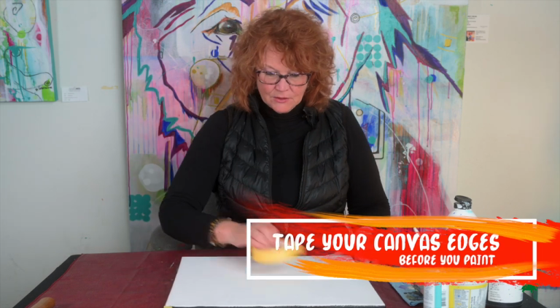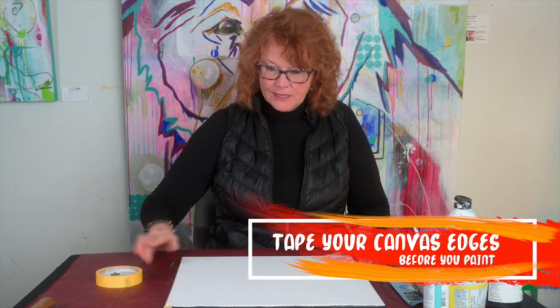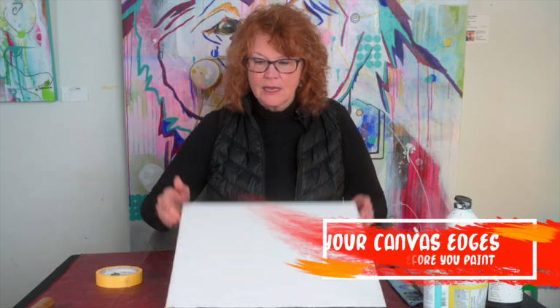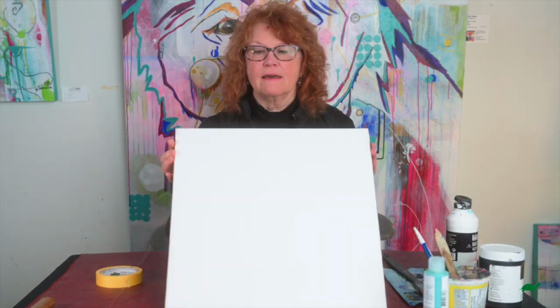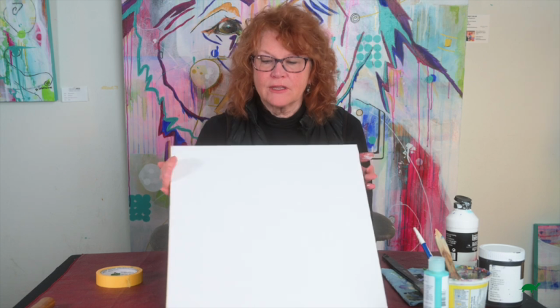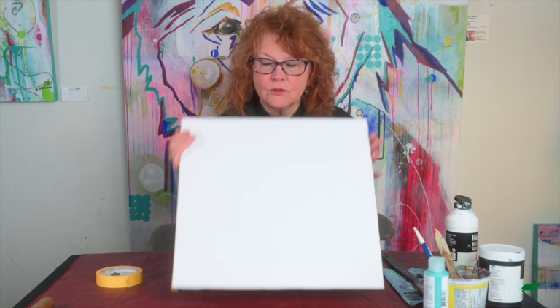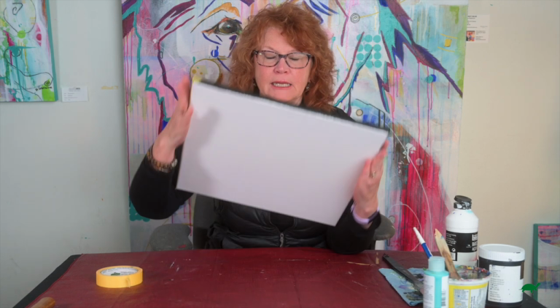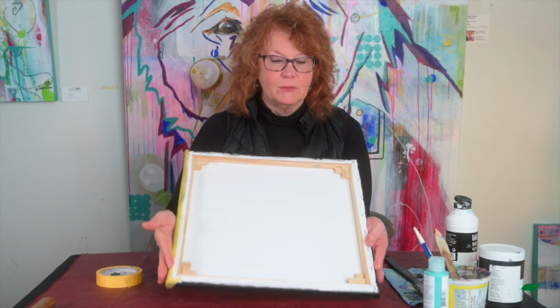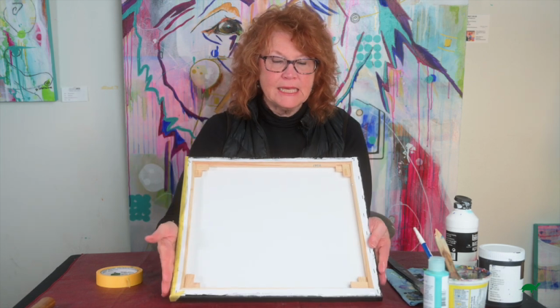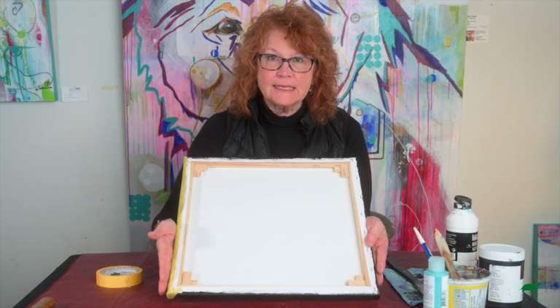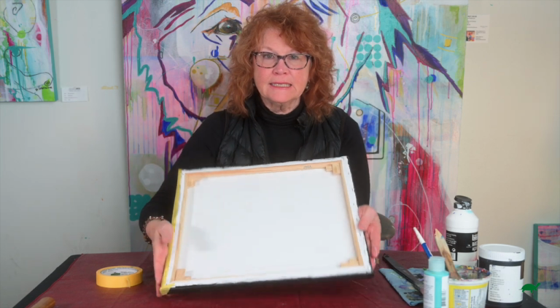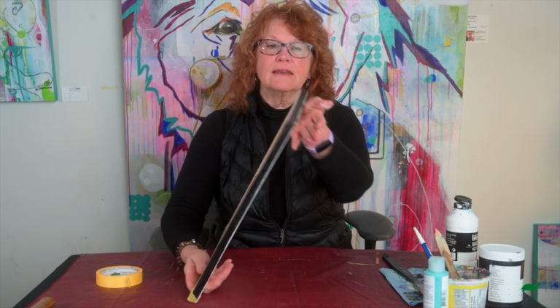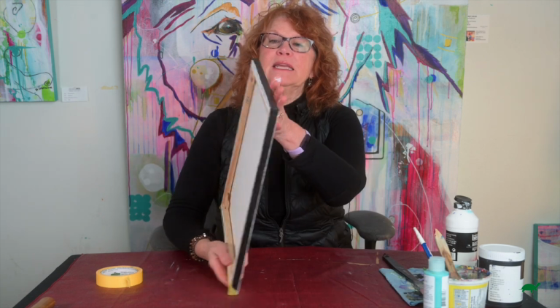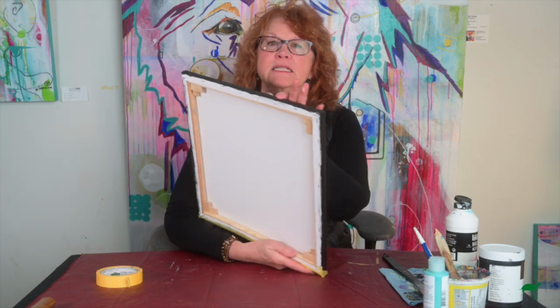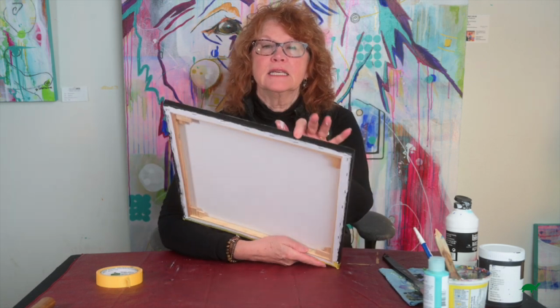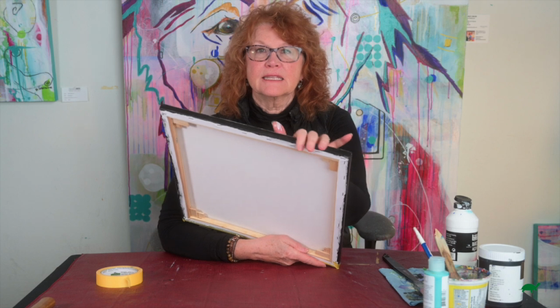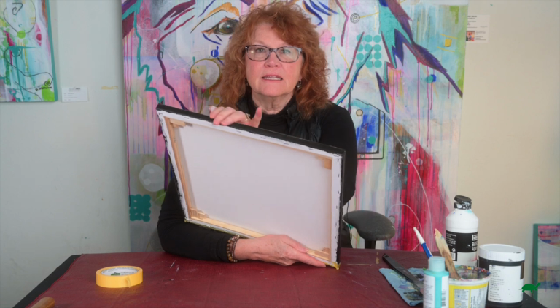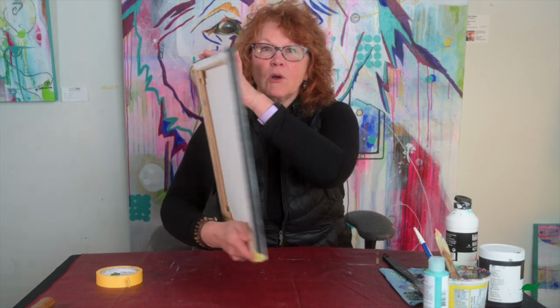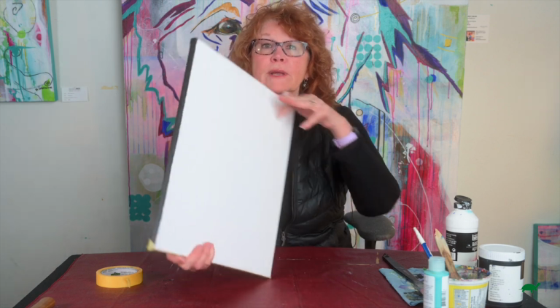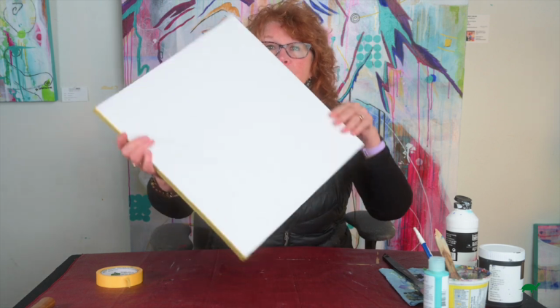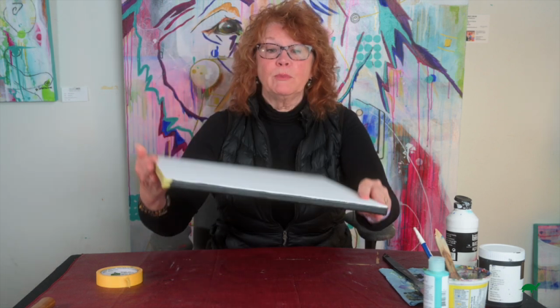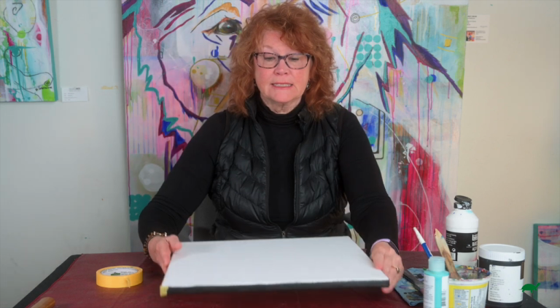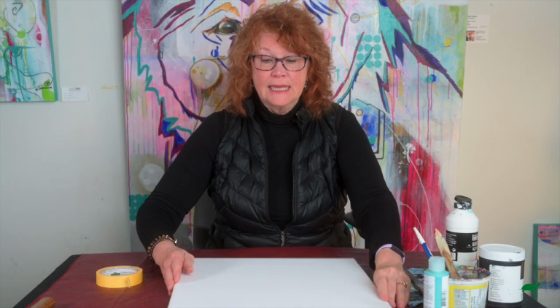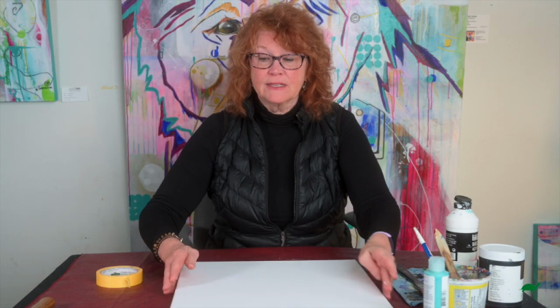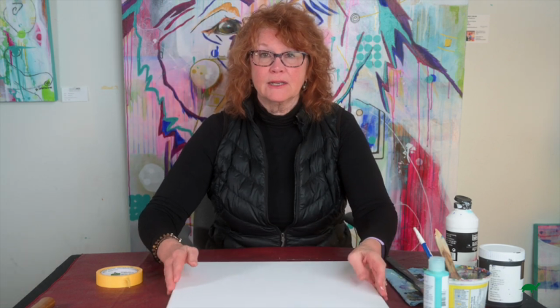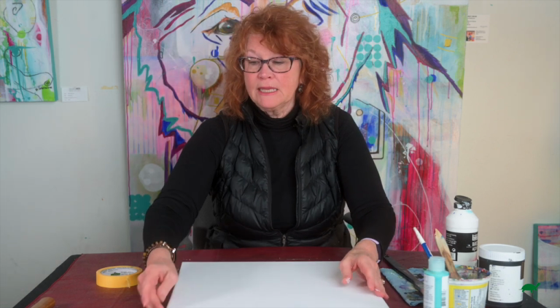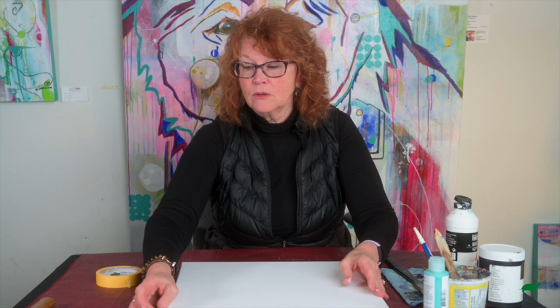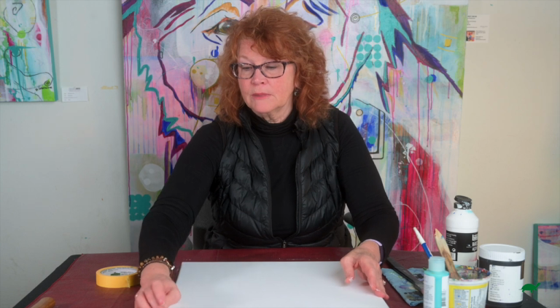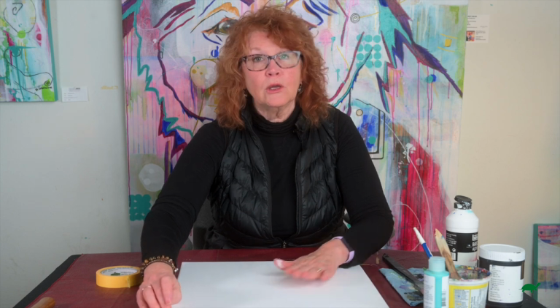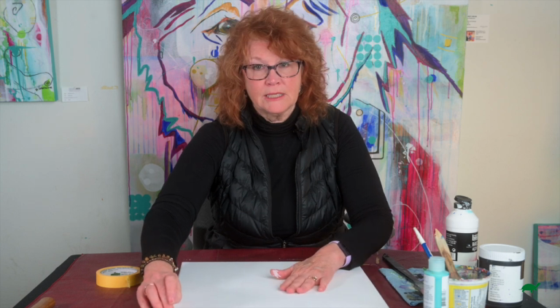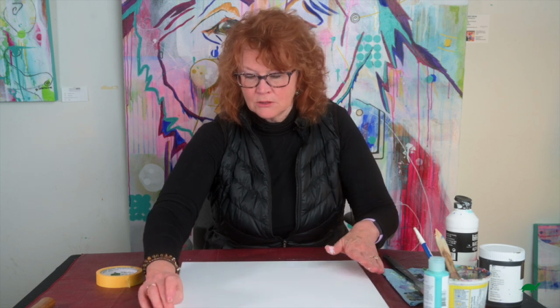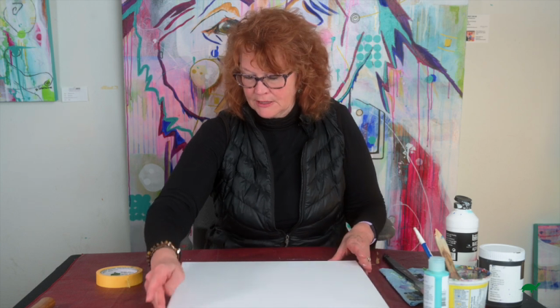Alright, I have gessoed and I have put the keys in and I've painted the side, so I'm all ready to paint. I've decided I'm gonna paint an oil painting on top of this.